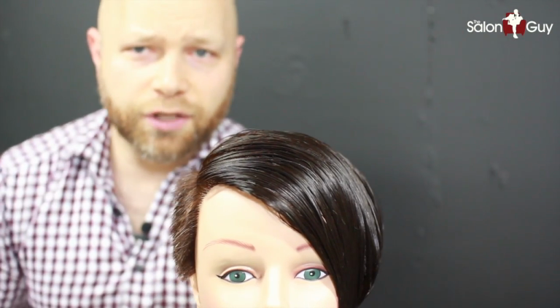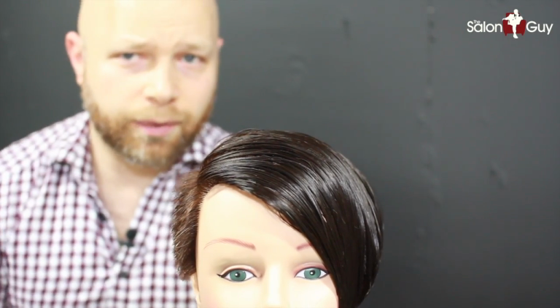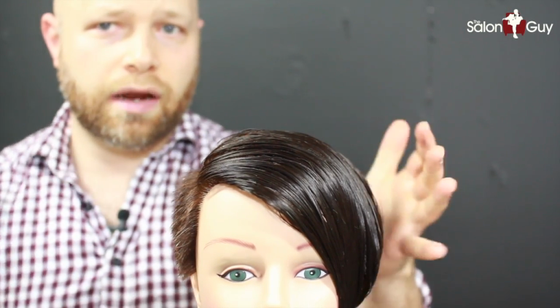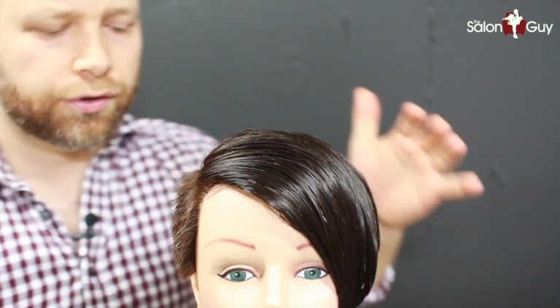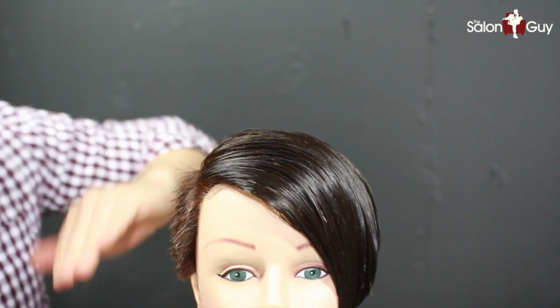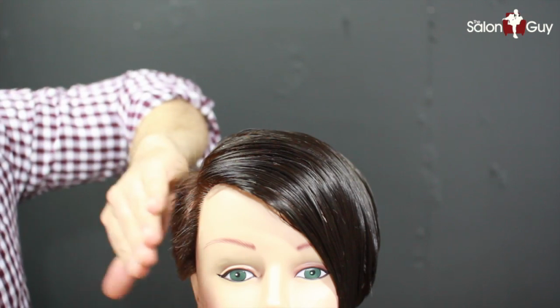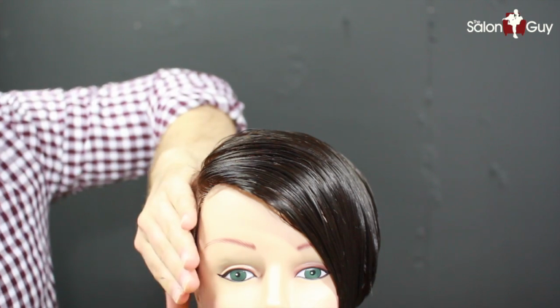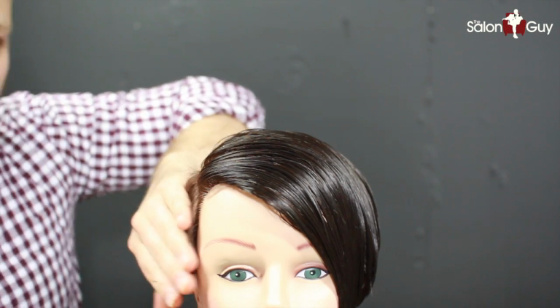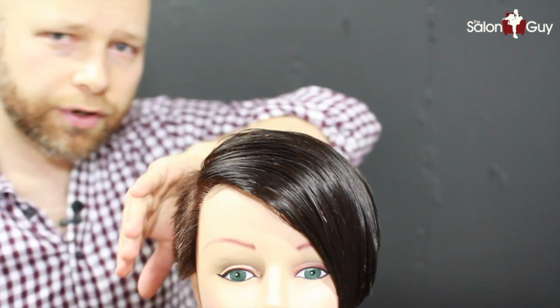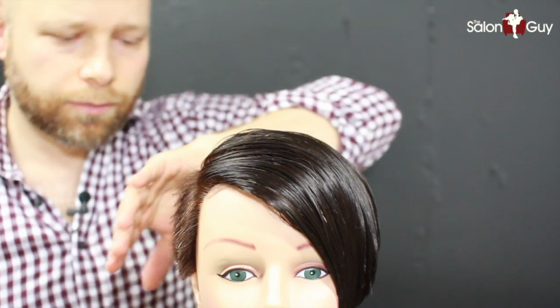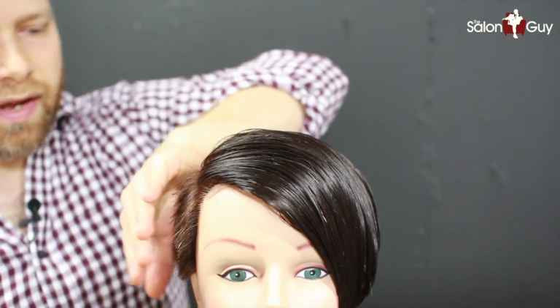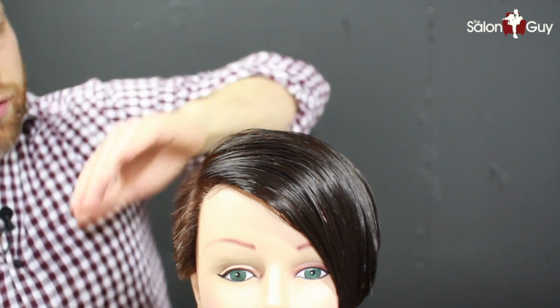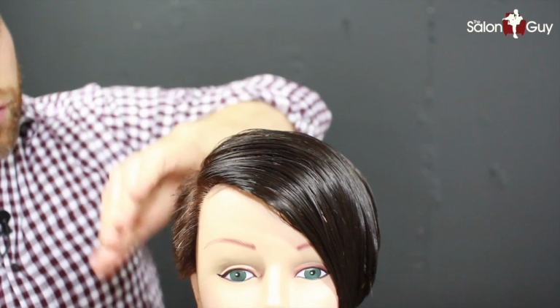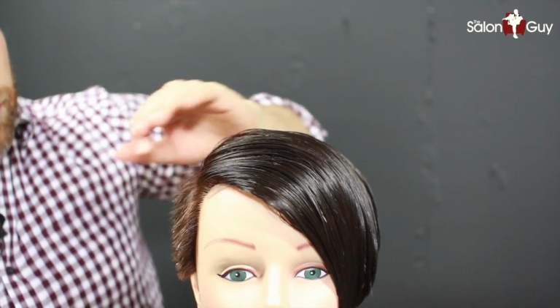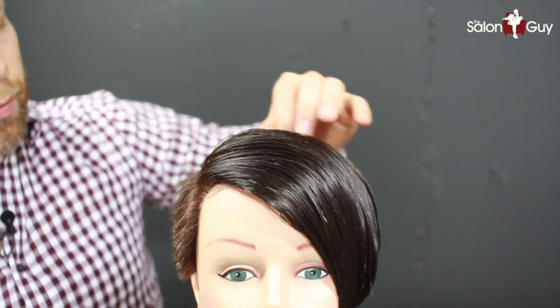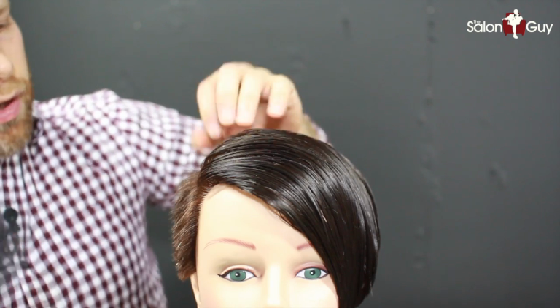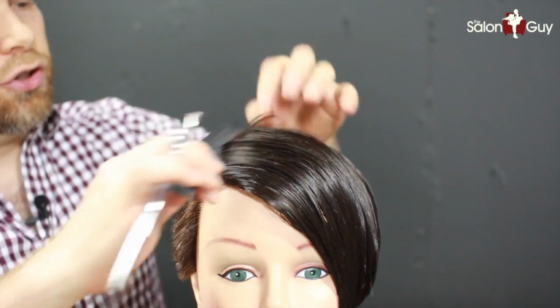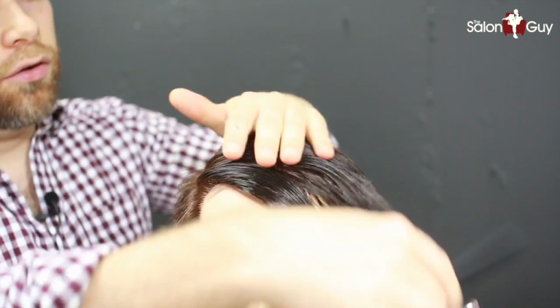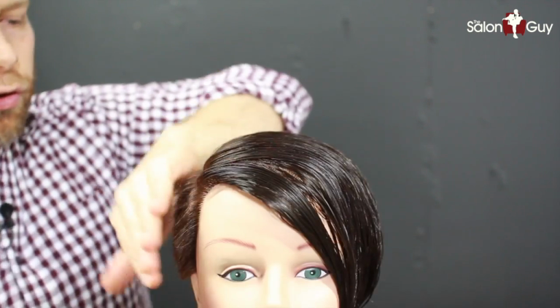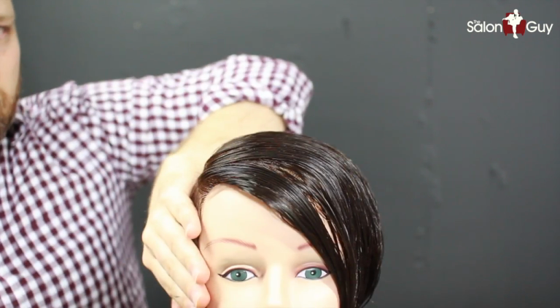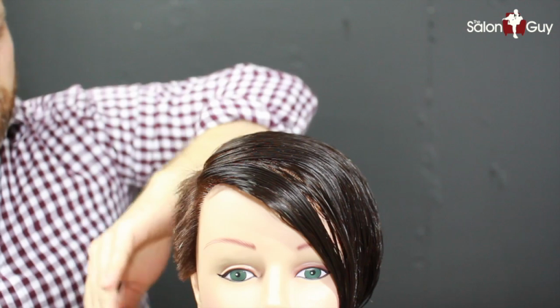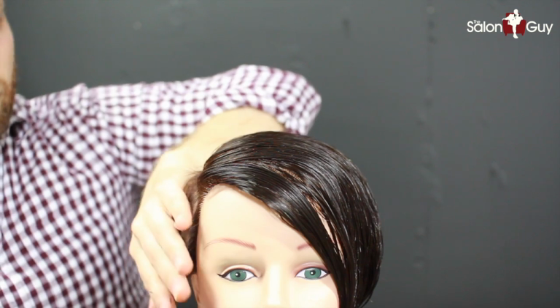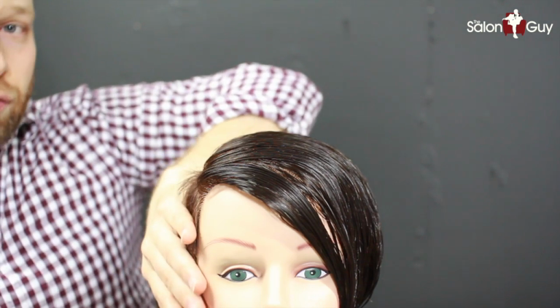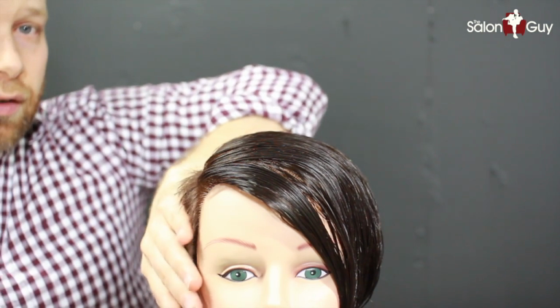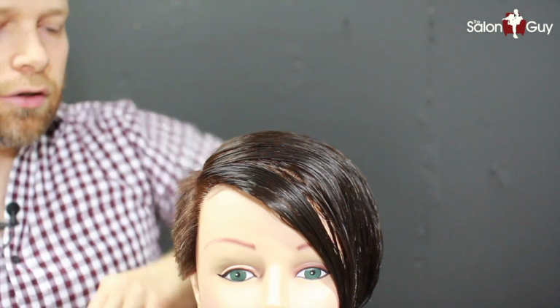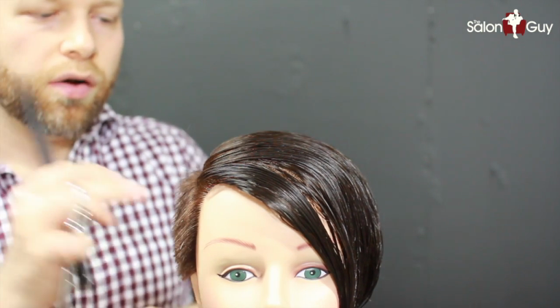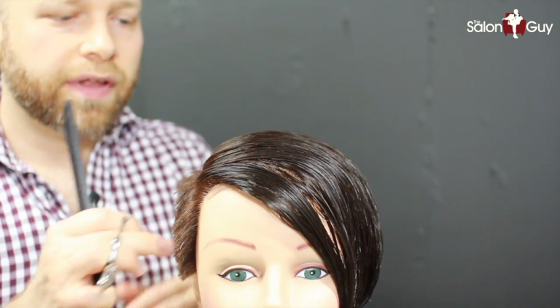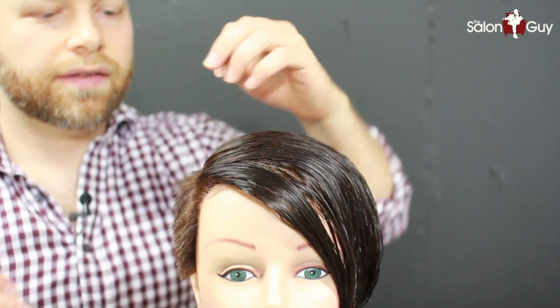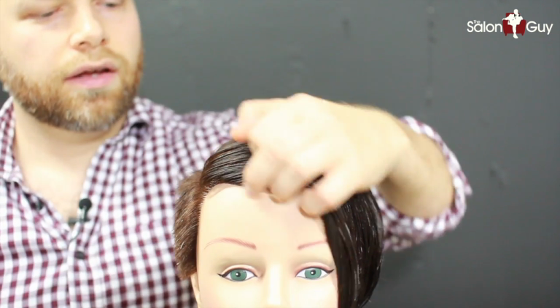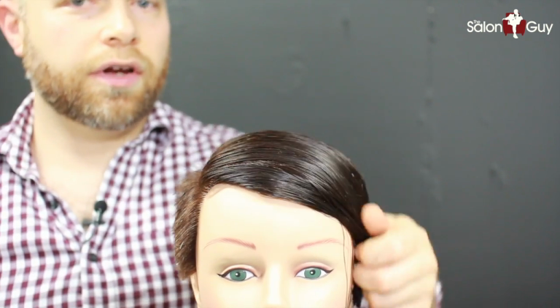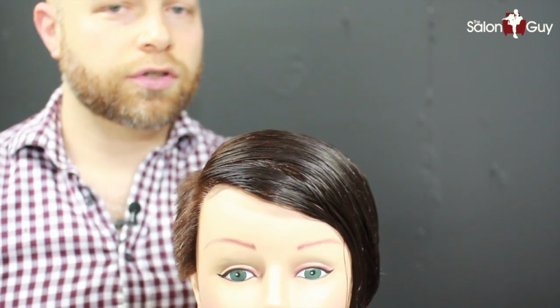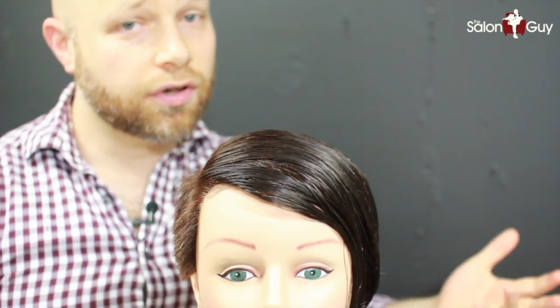So I've got my shape pretty much done. Now that this is a little bit drier, I'm going to go in and scissor over the comb a little more just to get it a little bit closer to the scalp, because it's better to do it when it's dry. So we're going to do that and then the haircut is pretty much almost done.